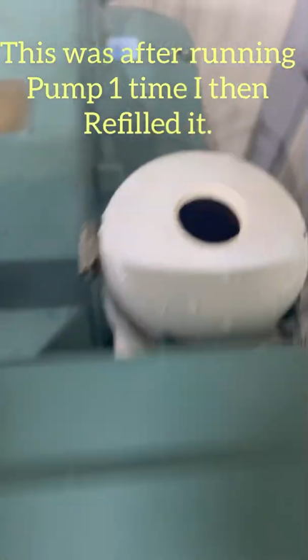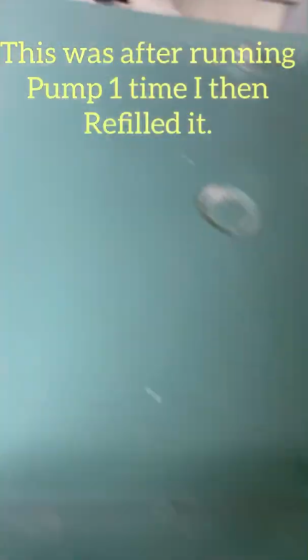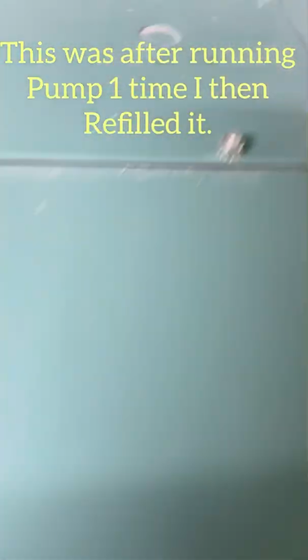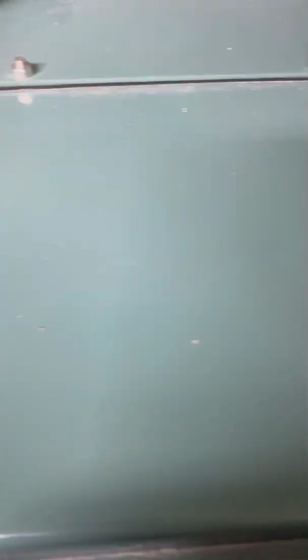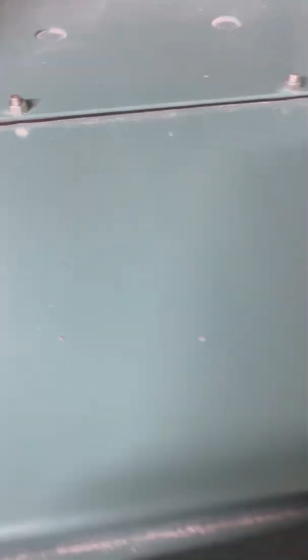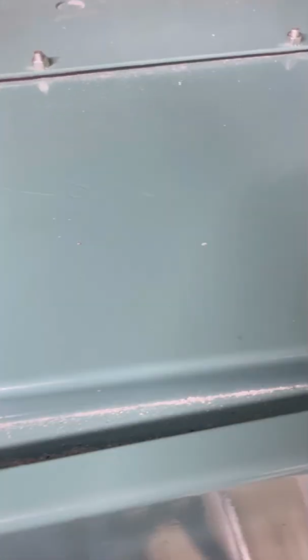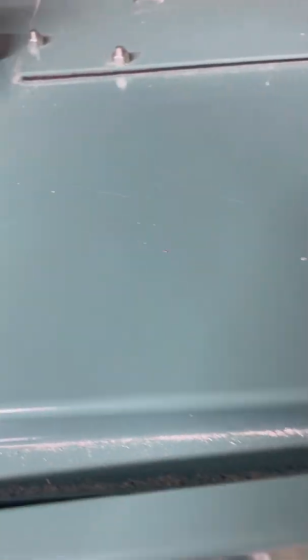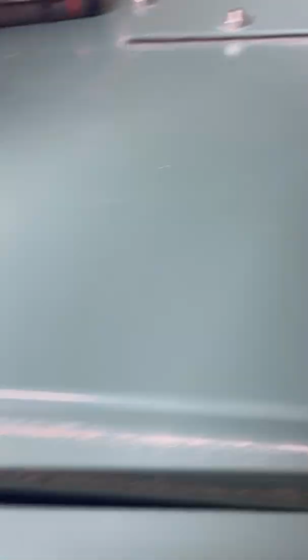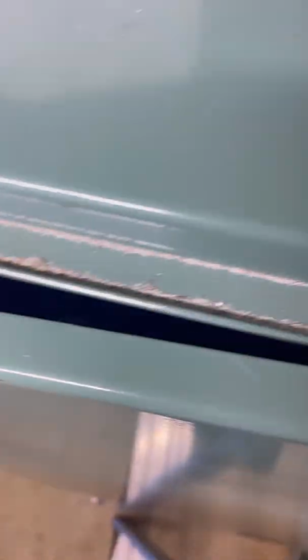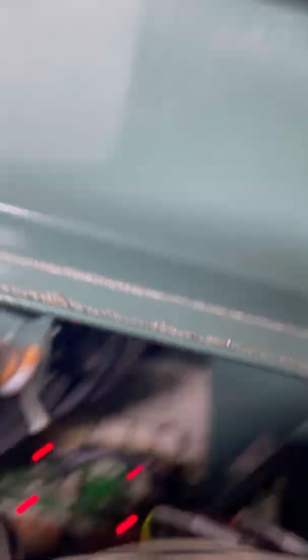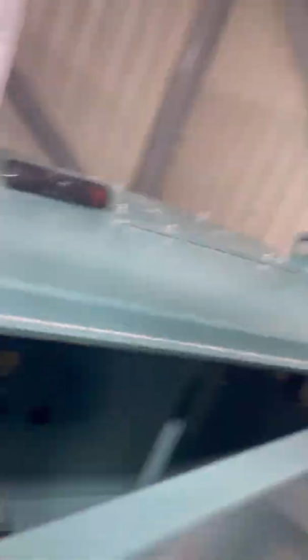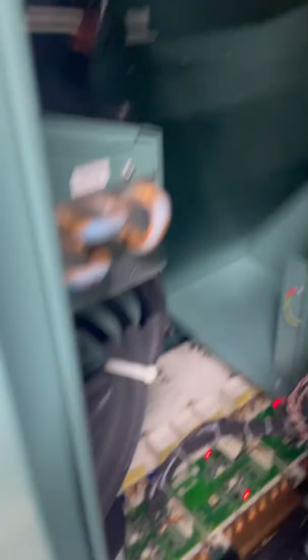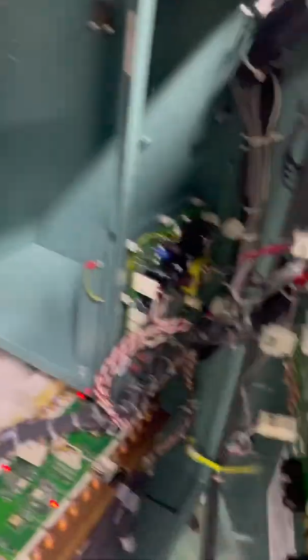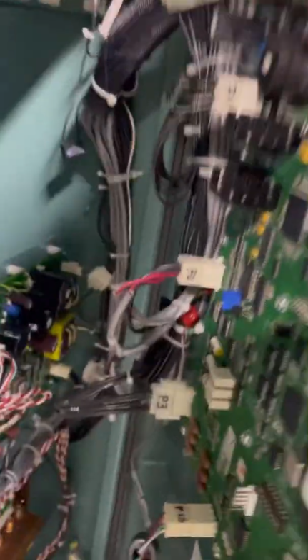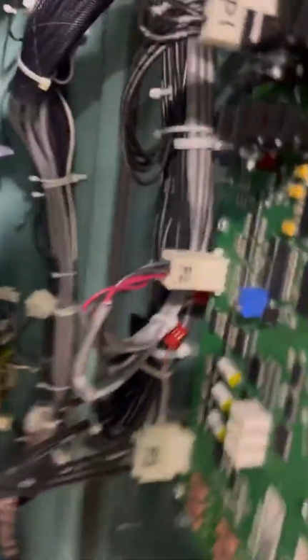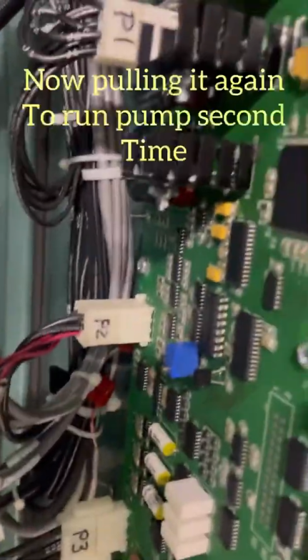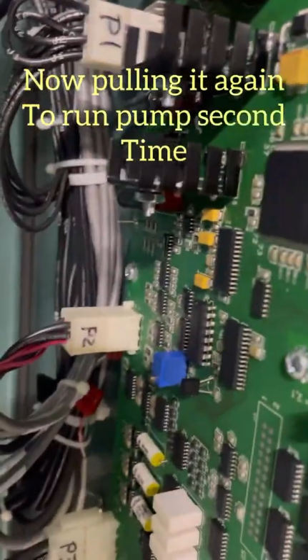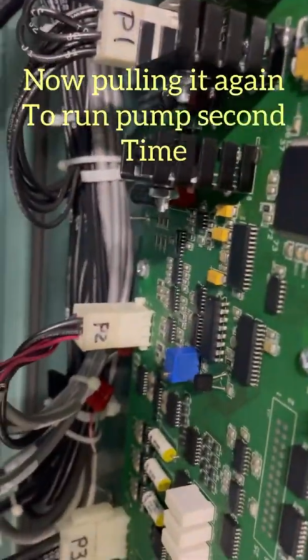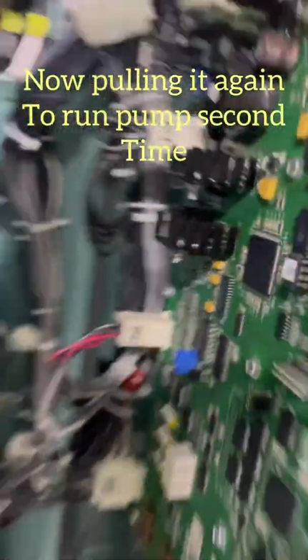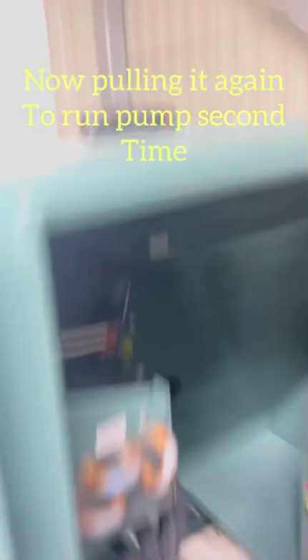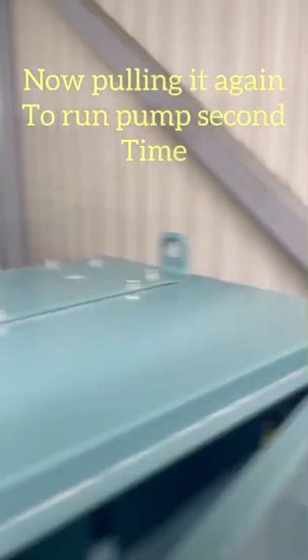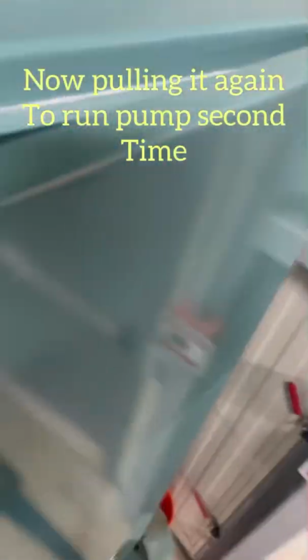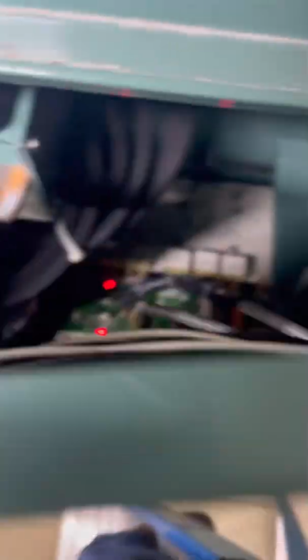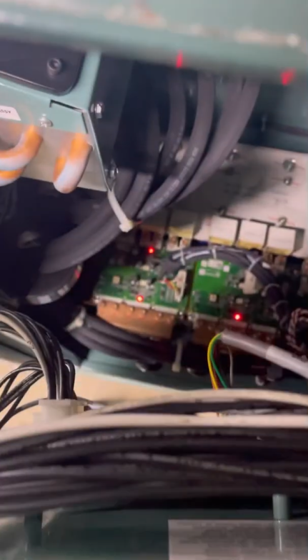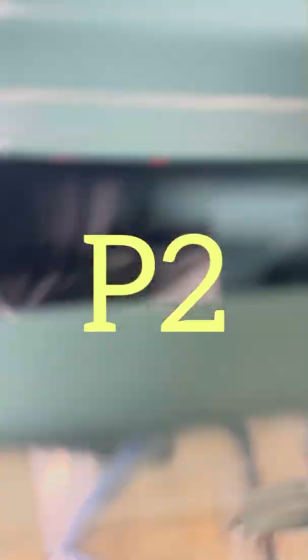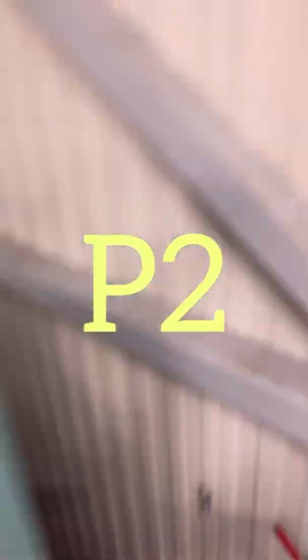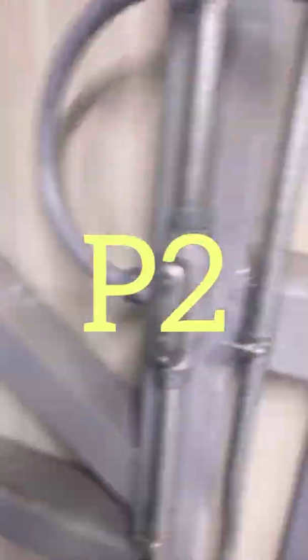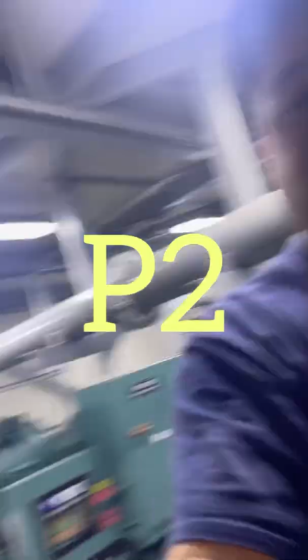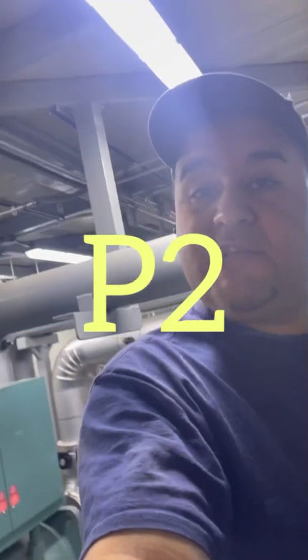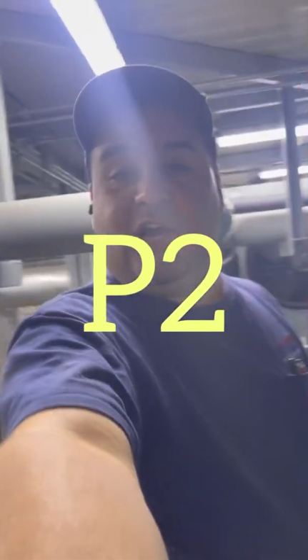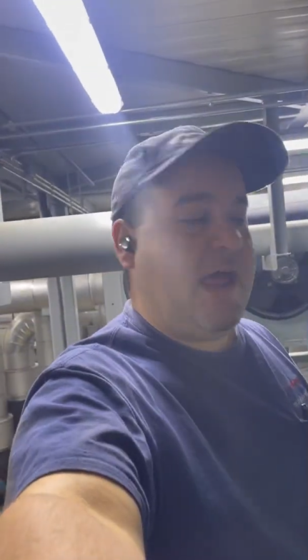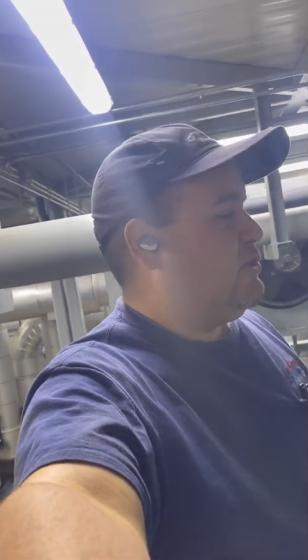I'm going to run the pump one more time. You come in here and pull P2 — right there, that's what you pull — and again, be careful, it's all live. You don't want to mess yourself up.